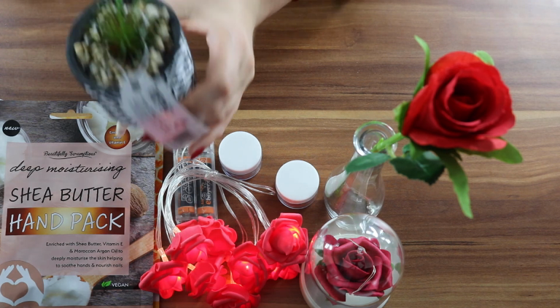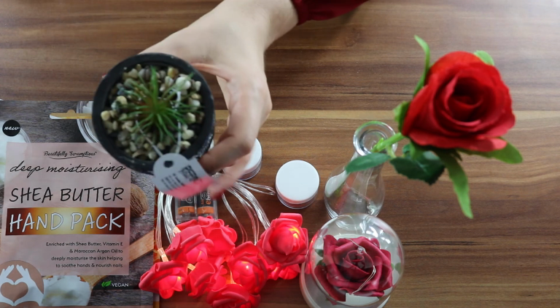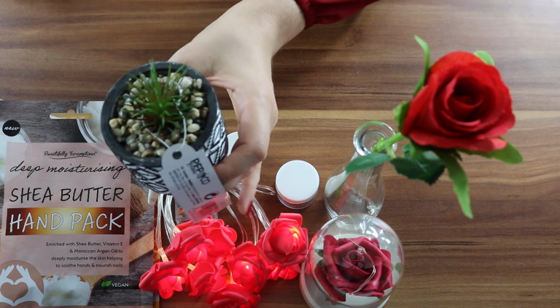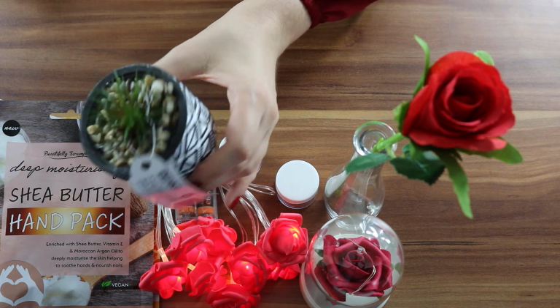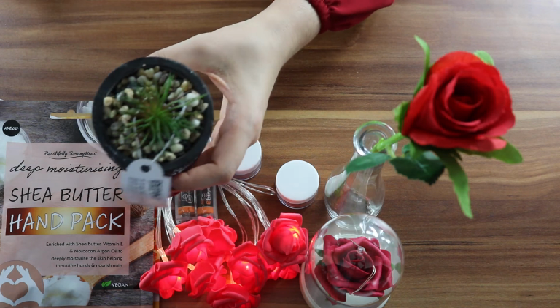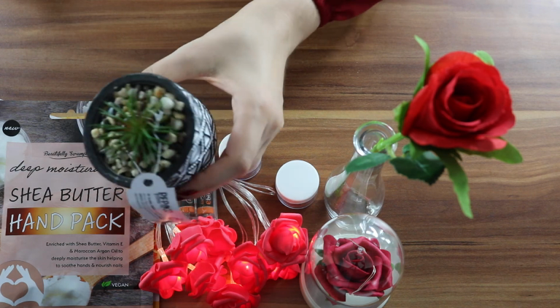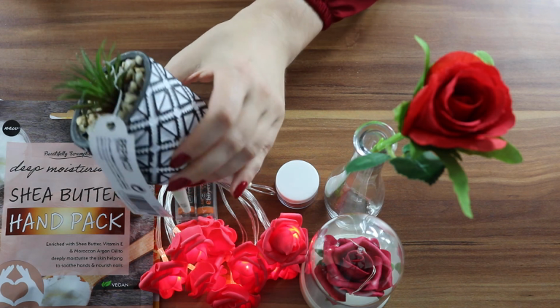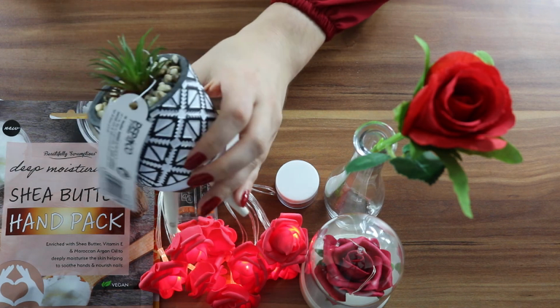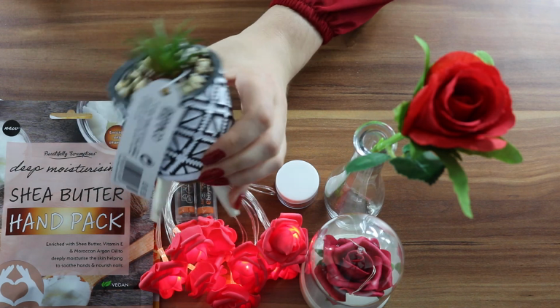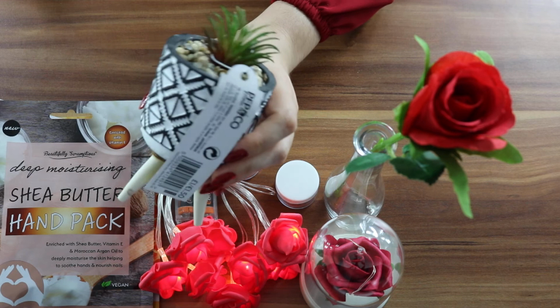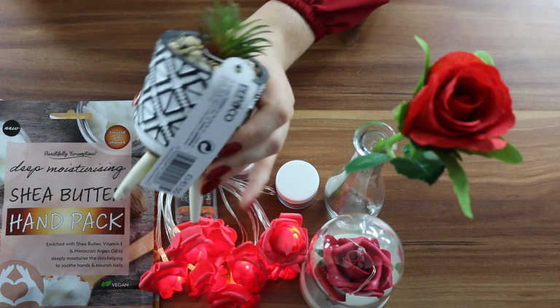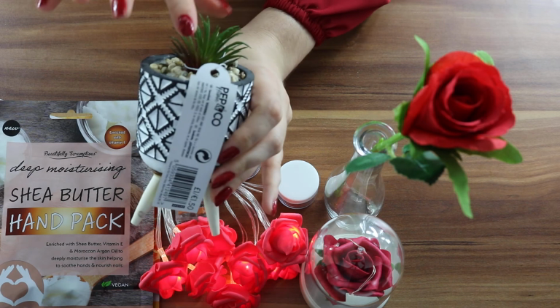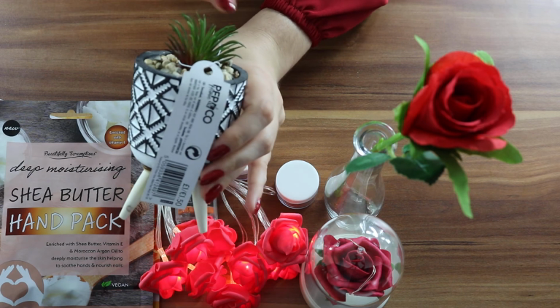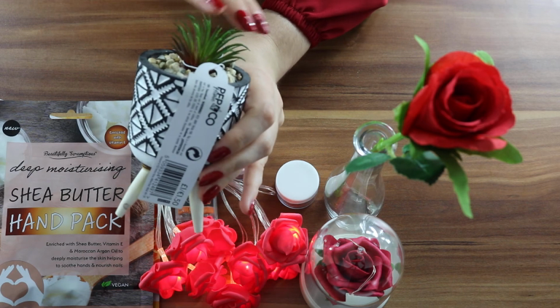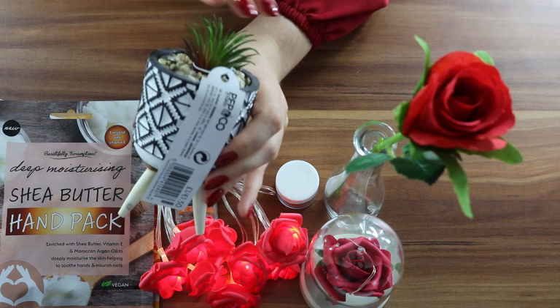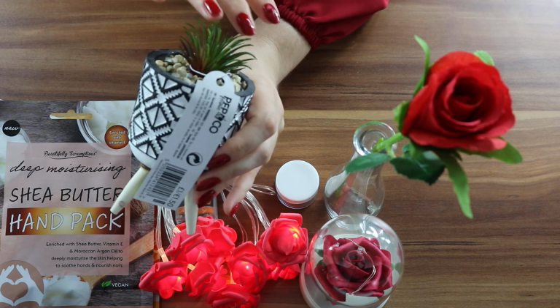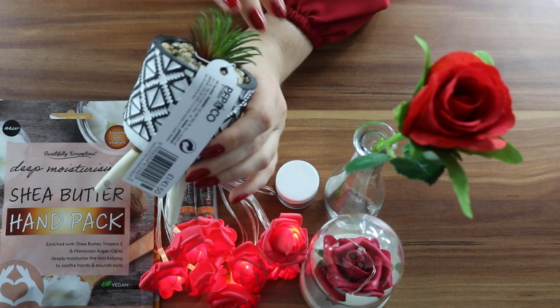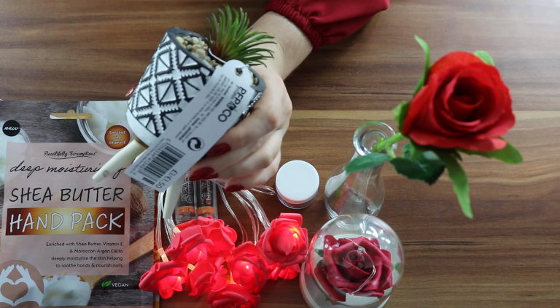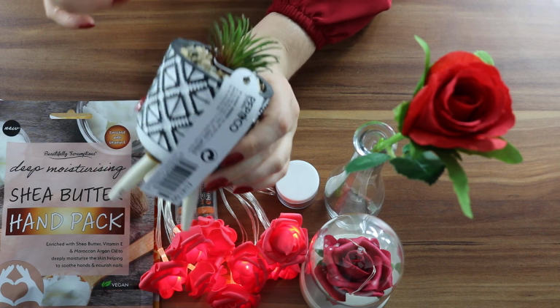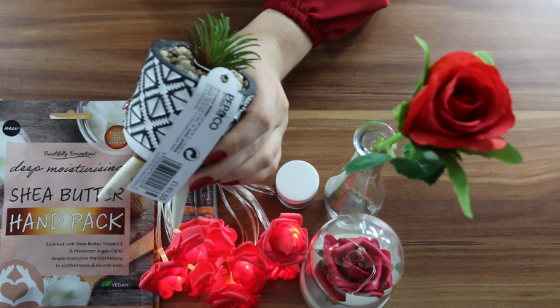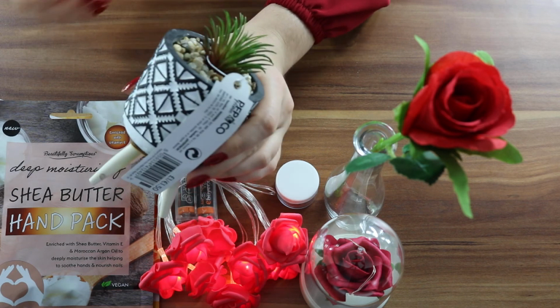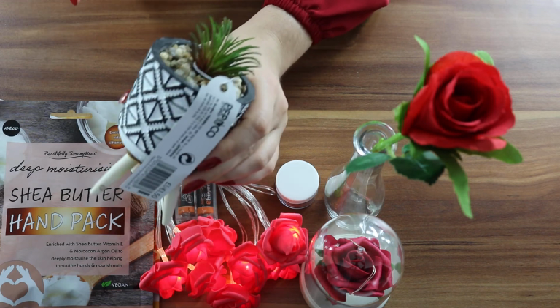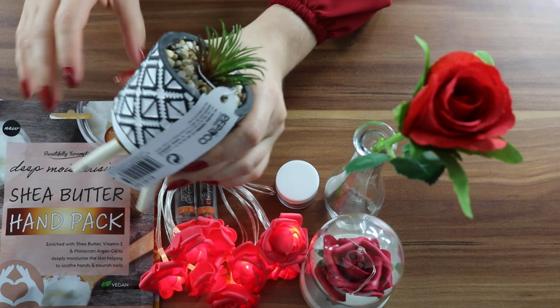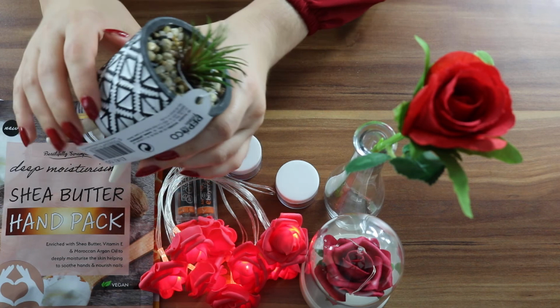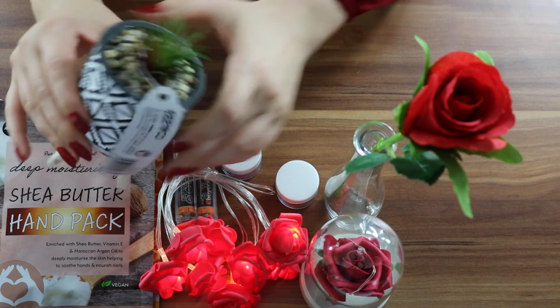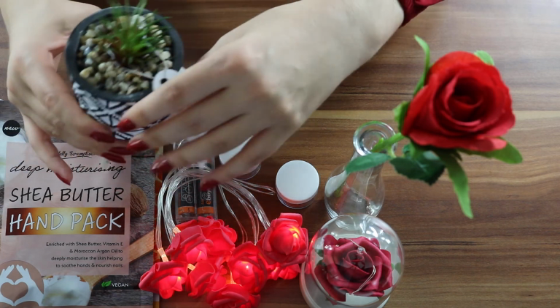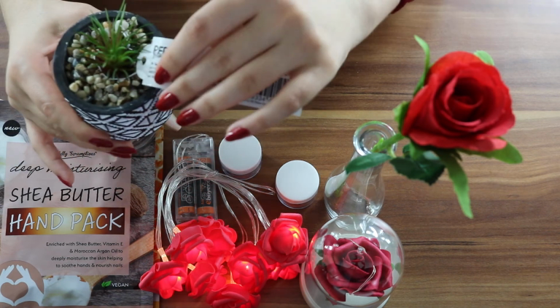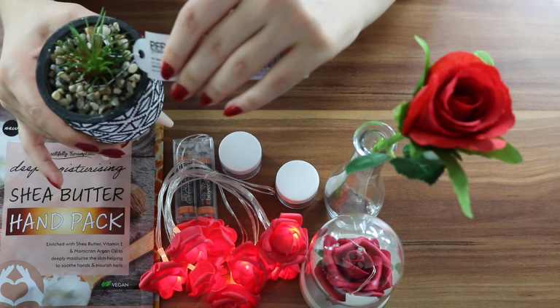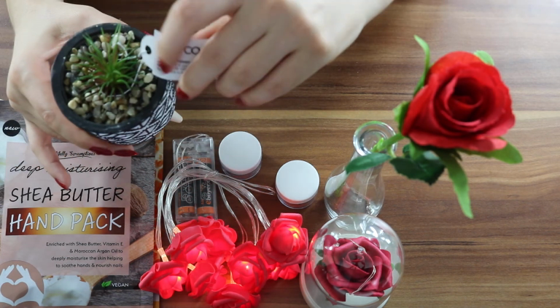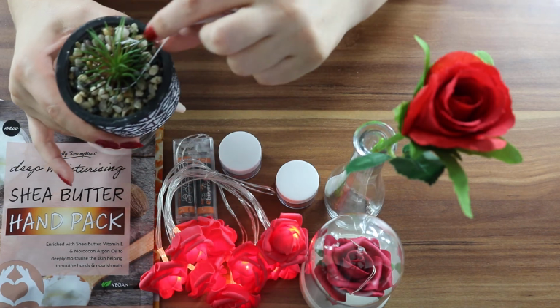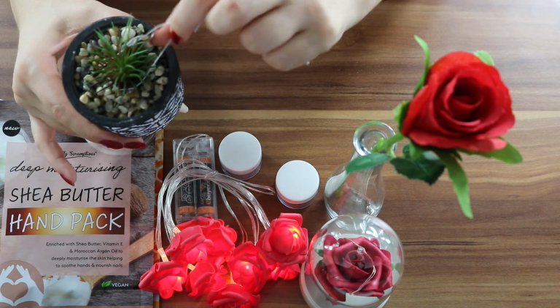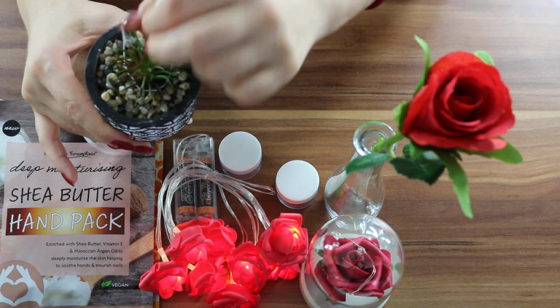I also got this flower — it is fake, but it creates a nice decor. Let me unbox it for you.